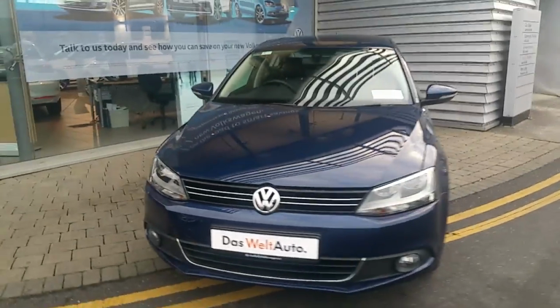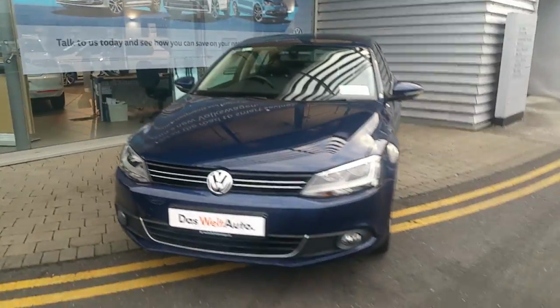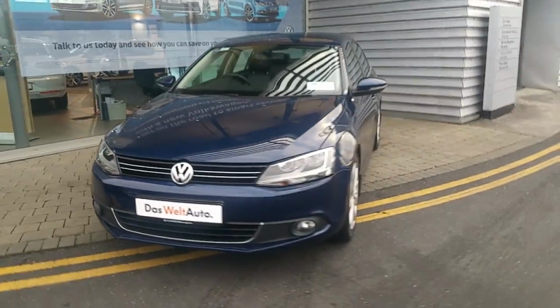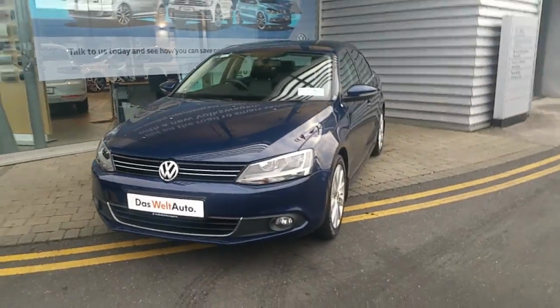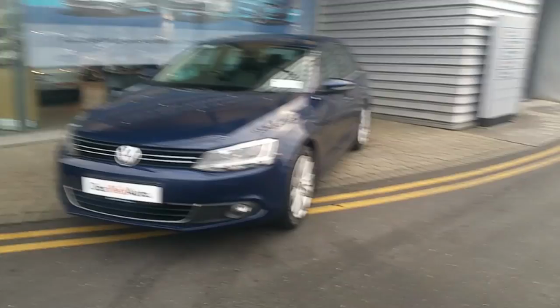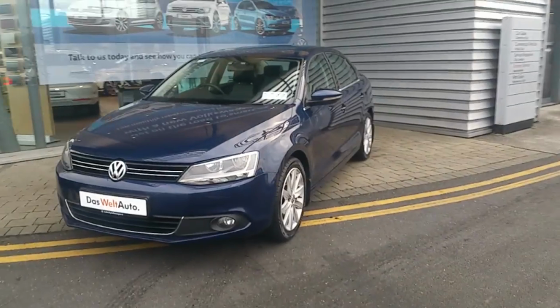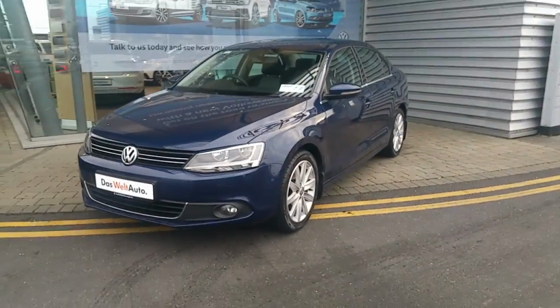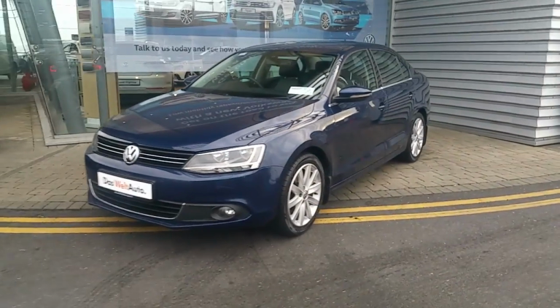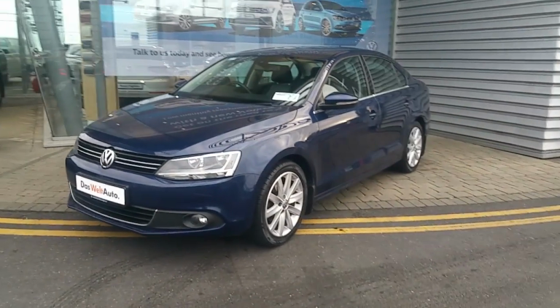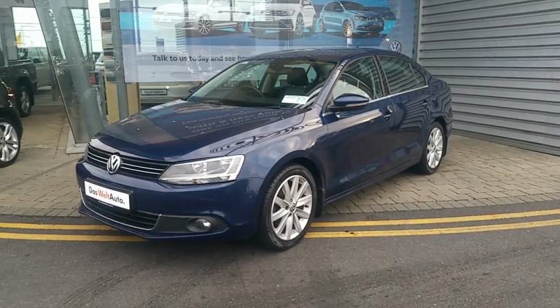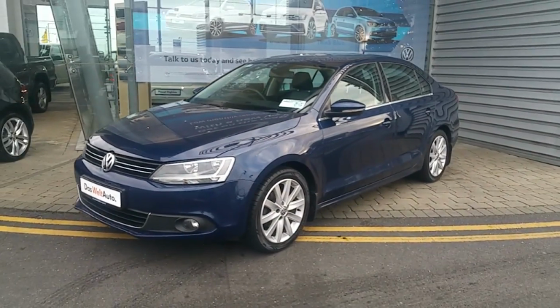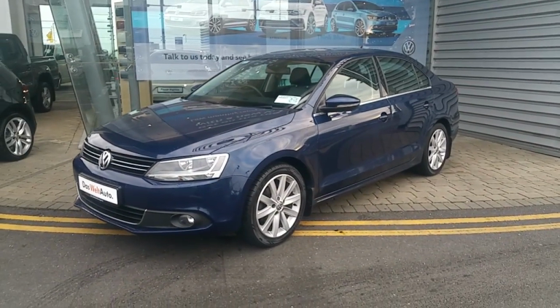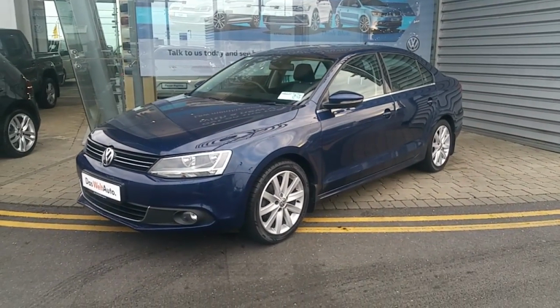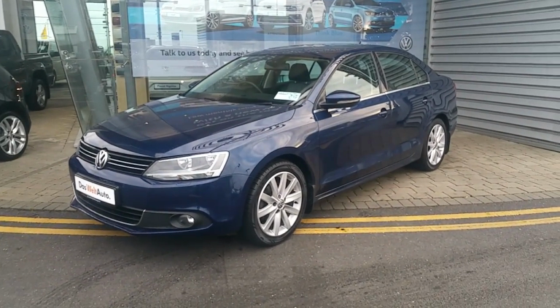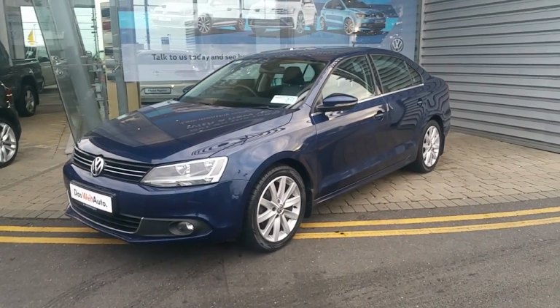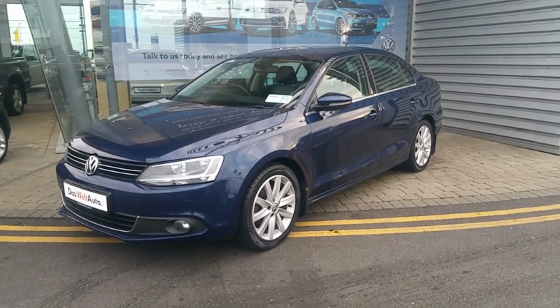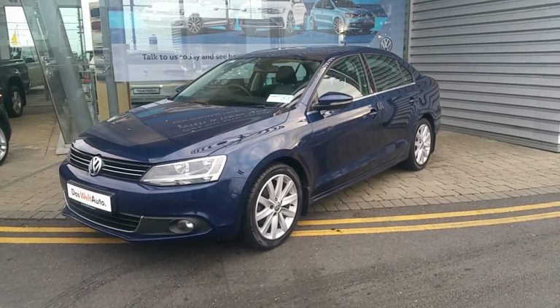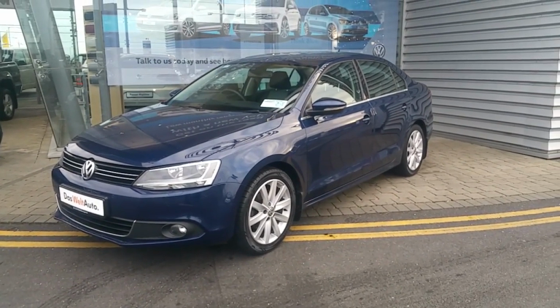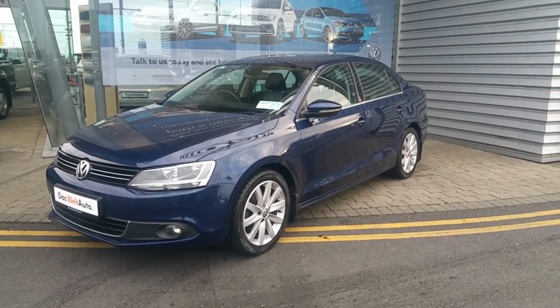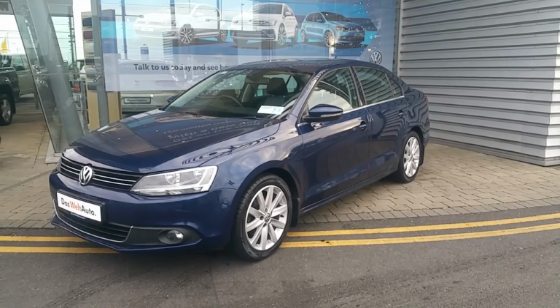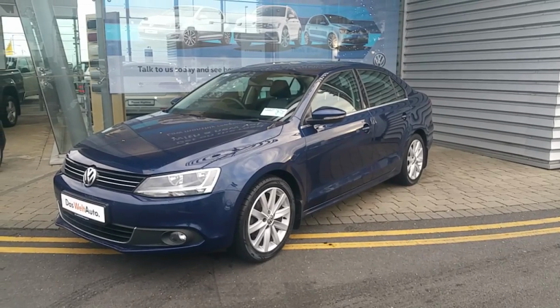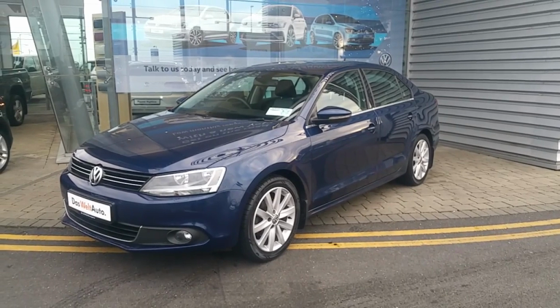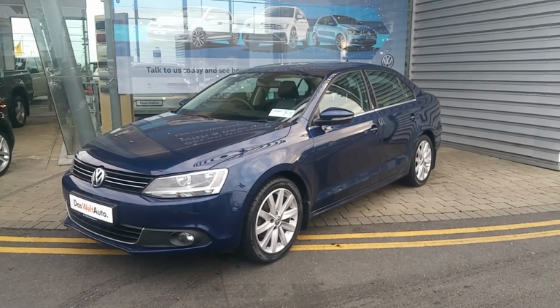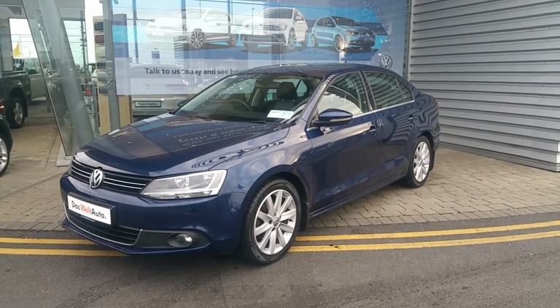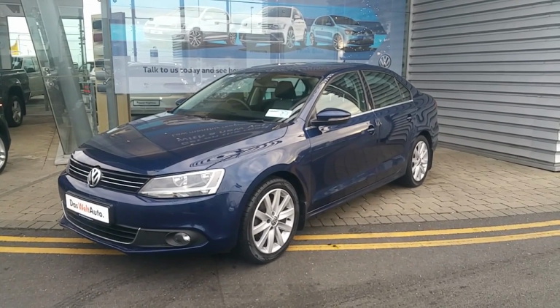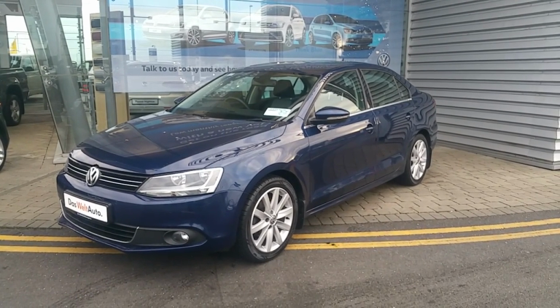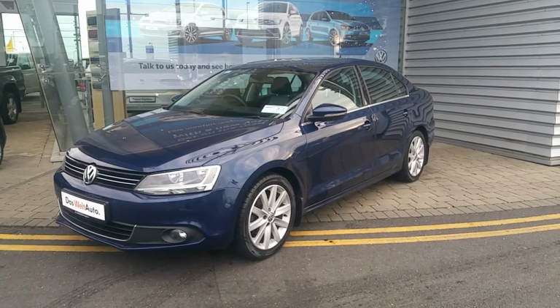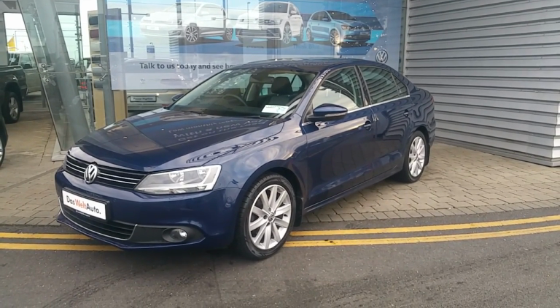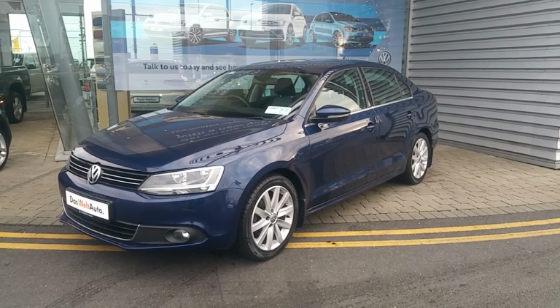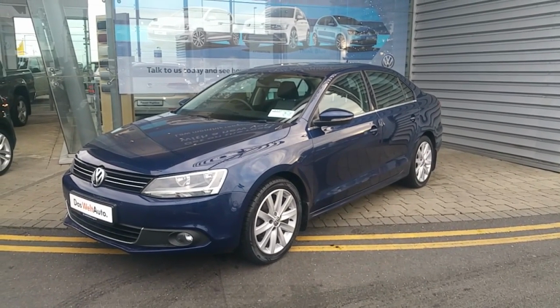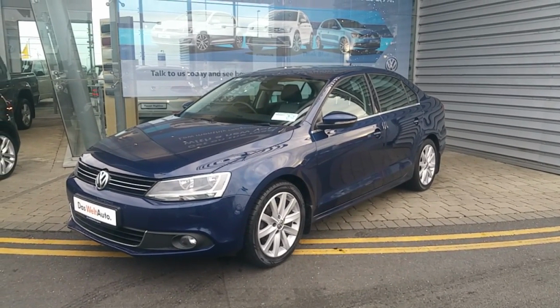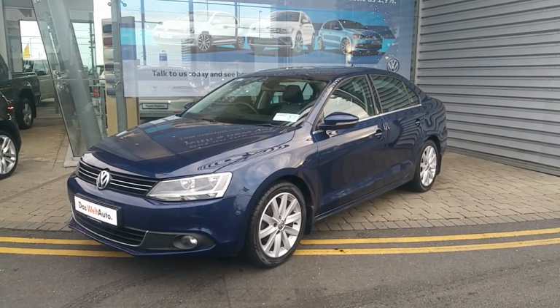If you would like more information on this stunning model, please call into our showroom, speak to a sales executive, and see for yourself why we are the best Volkswagen dealership in the country. Thank you for taking the time to view our video today. We look forward to seeing you shortly.